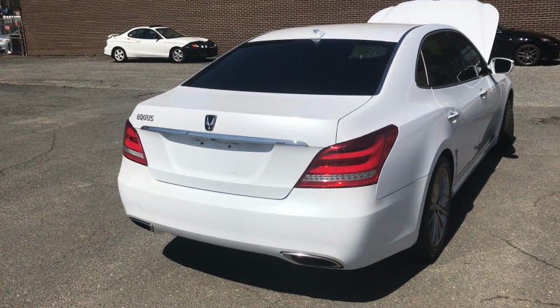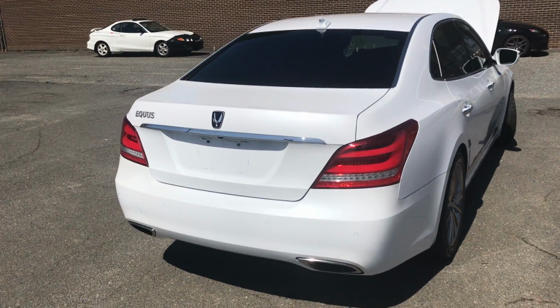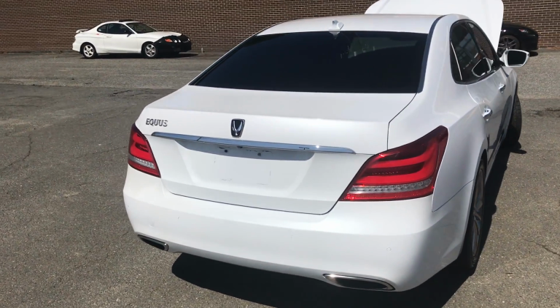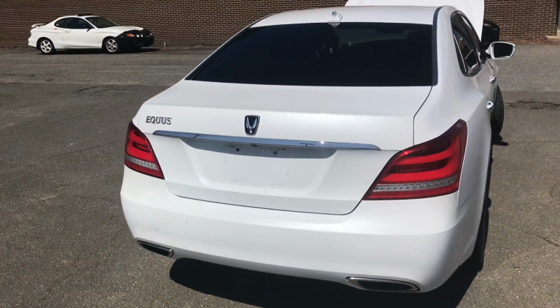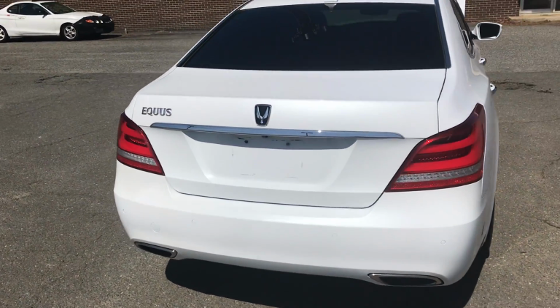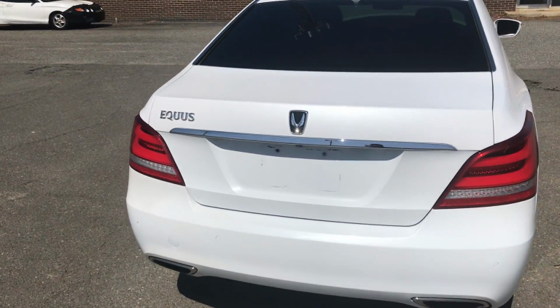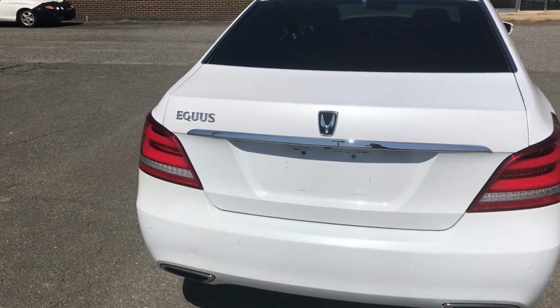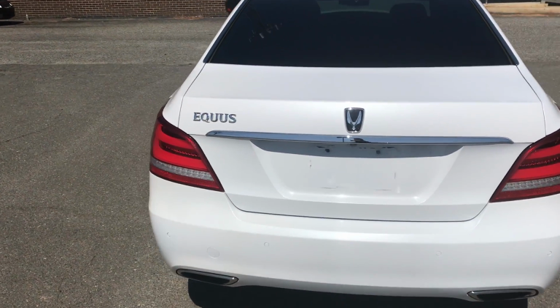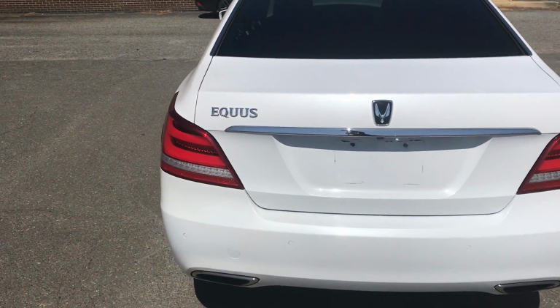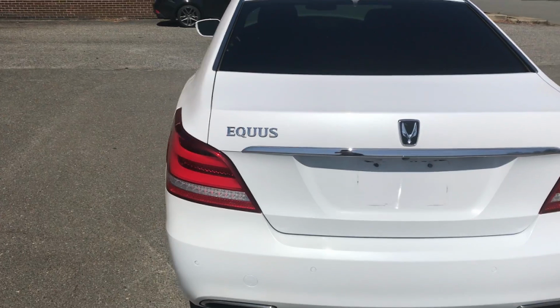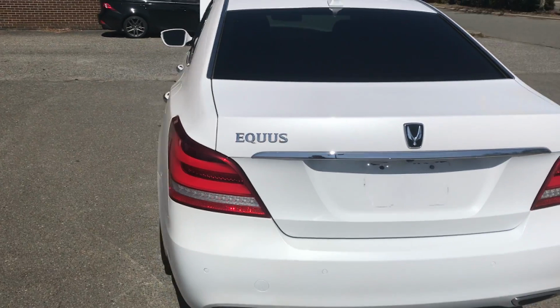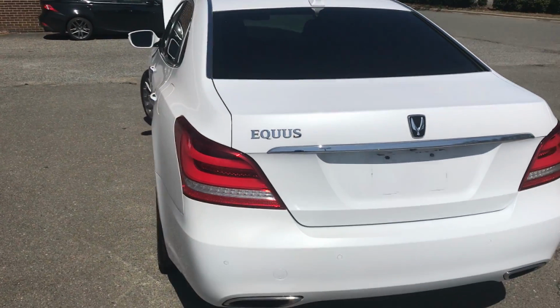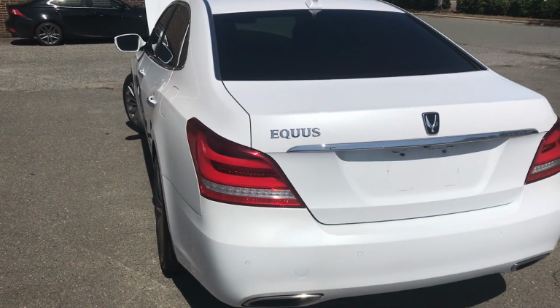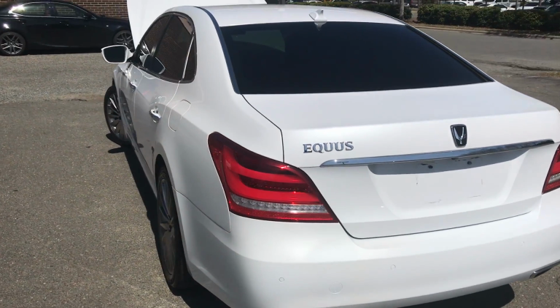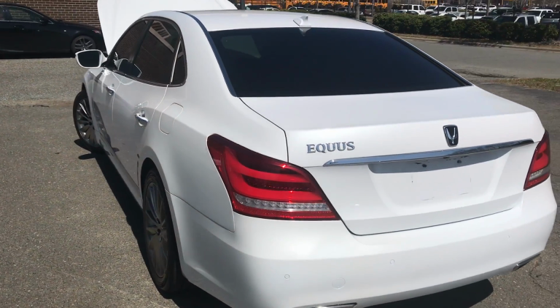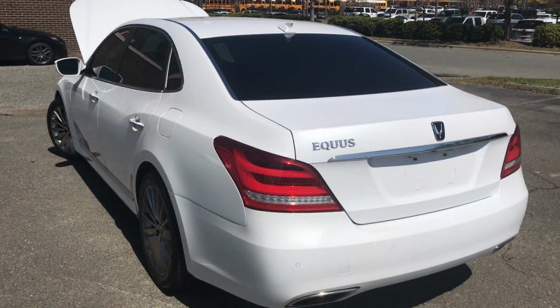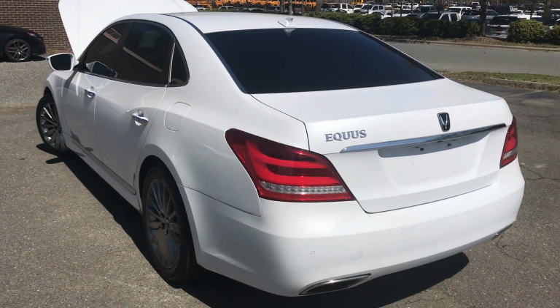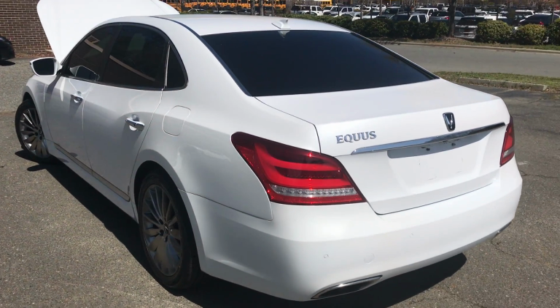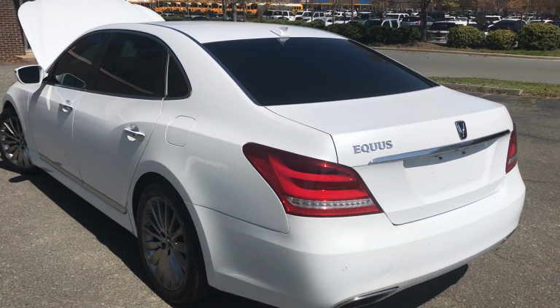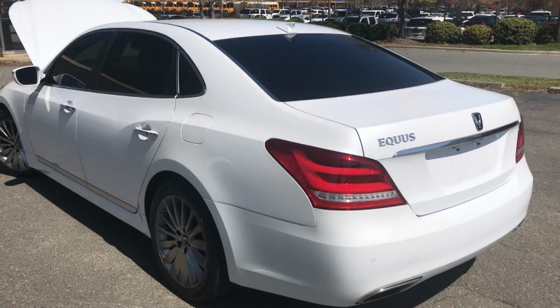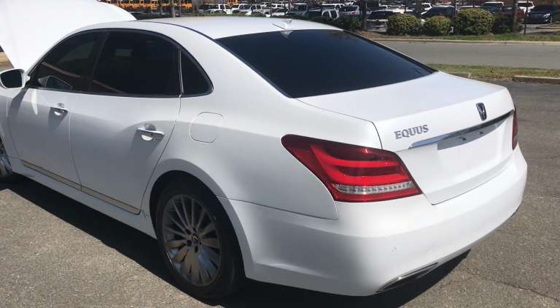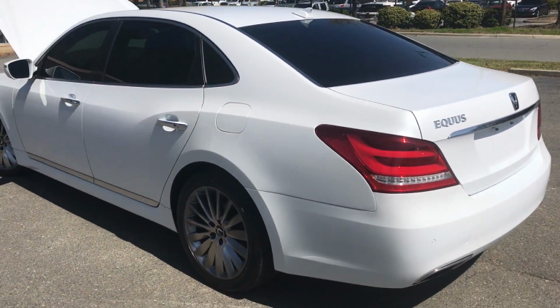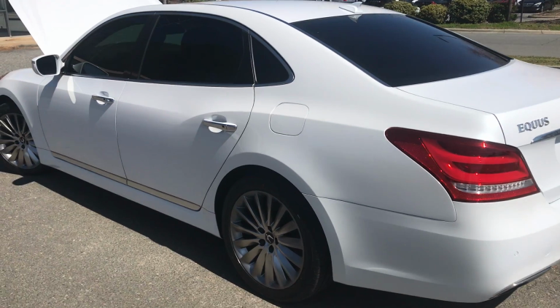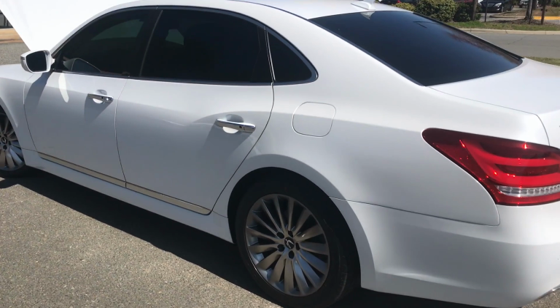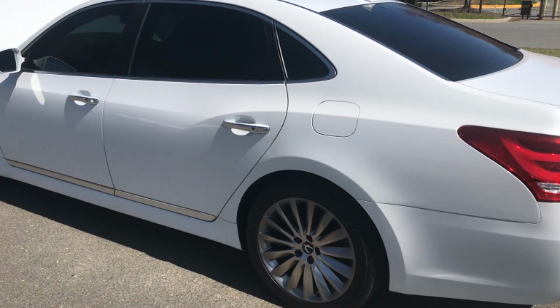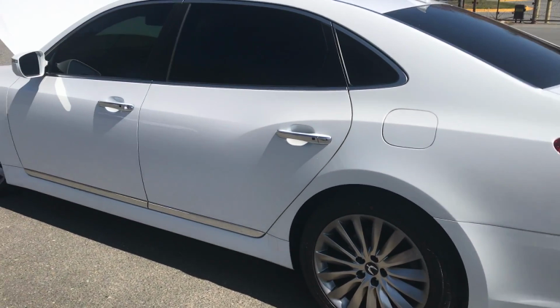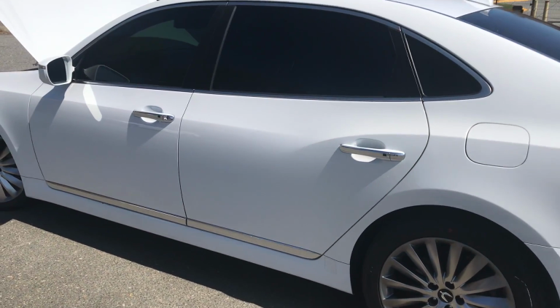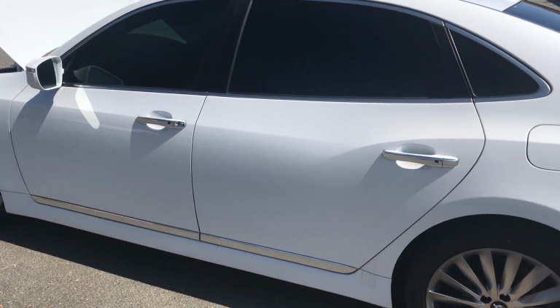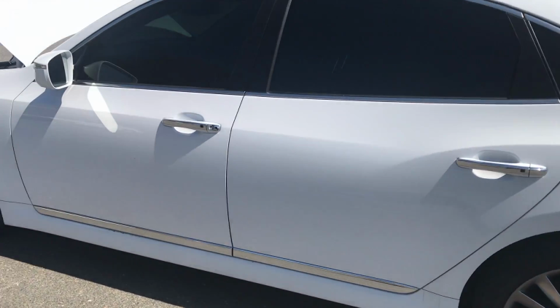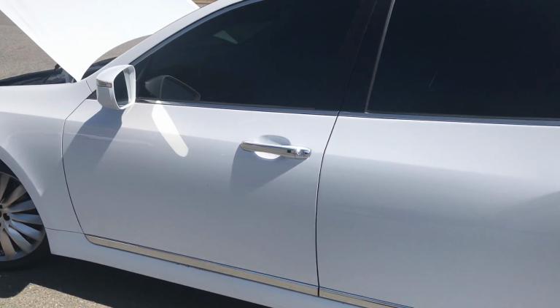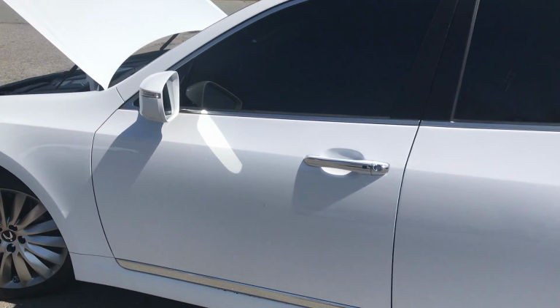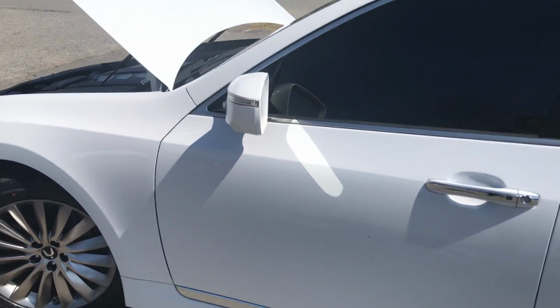Hello everyone, I'm Brian with Carolina Auto Imports here in Charlotte, North Carolina. Today's featured vehicle is this amazing 2014 Hyundai Equus Signature Series. This vehicle has been well maintained and well serviced. Let's take a look.